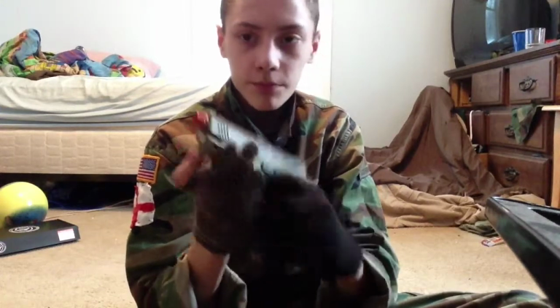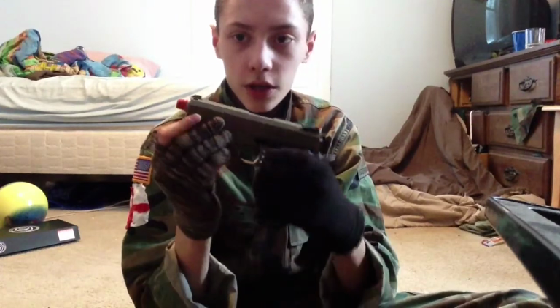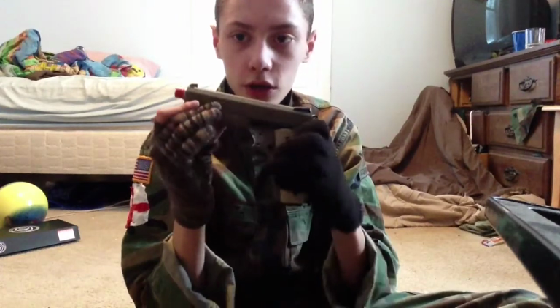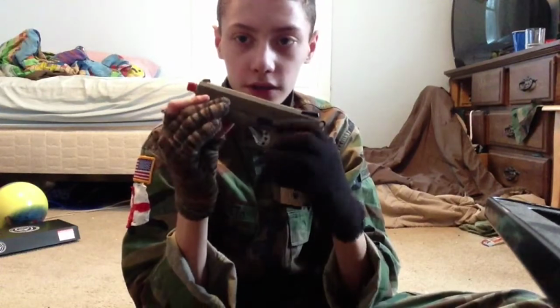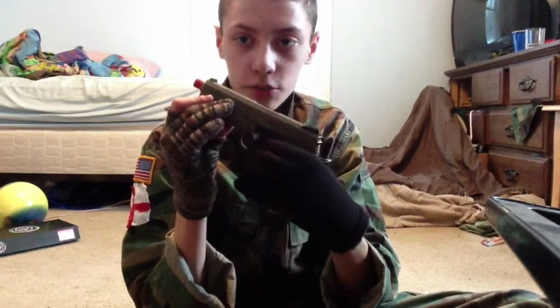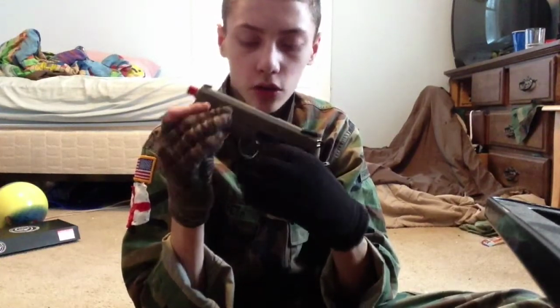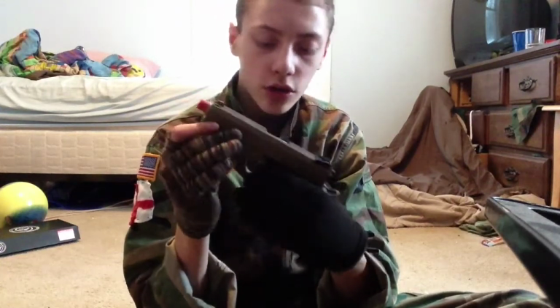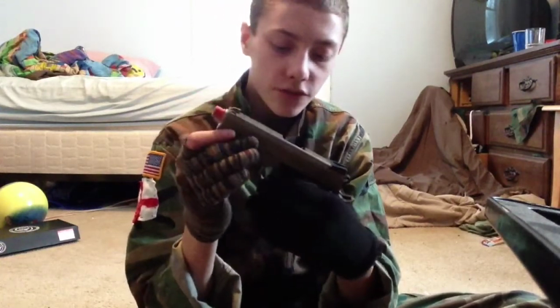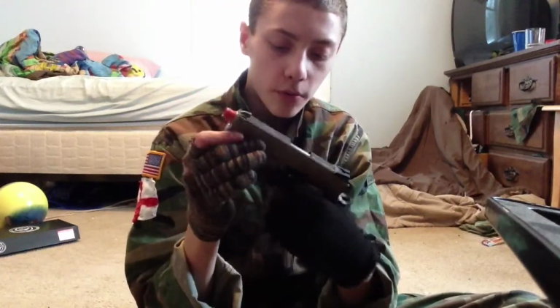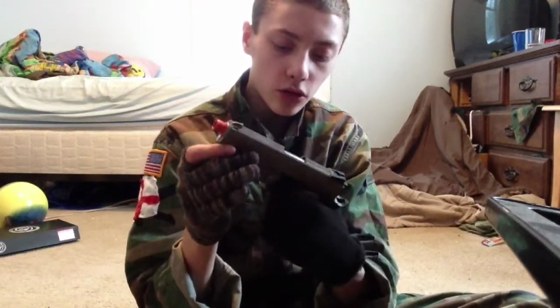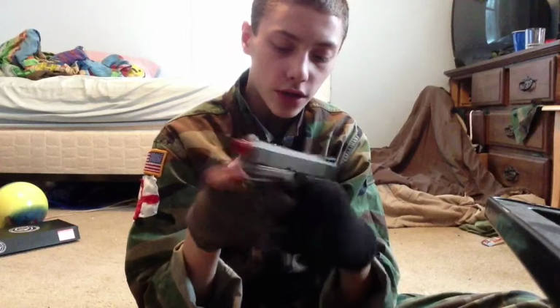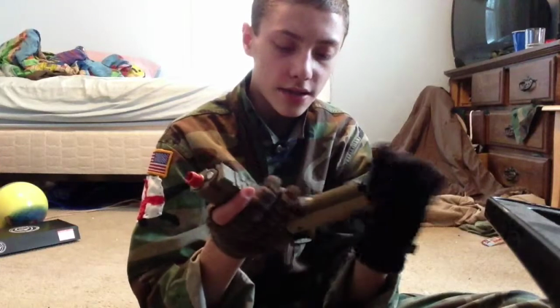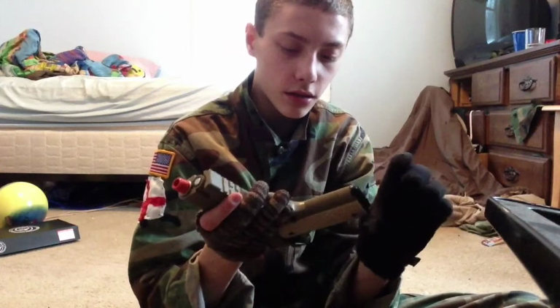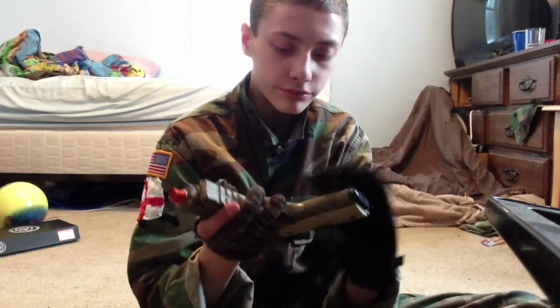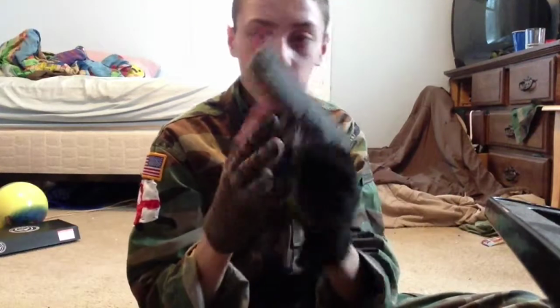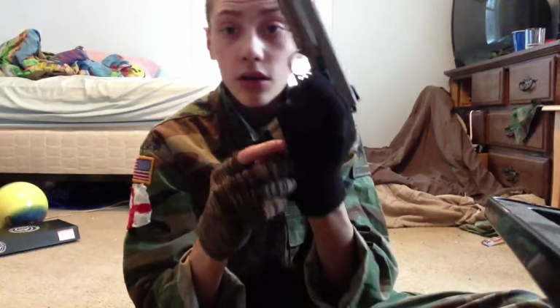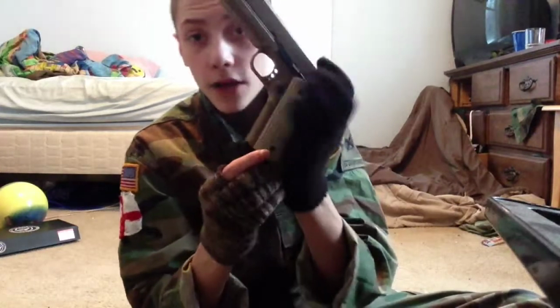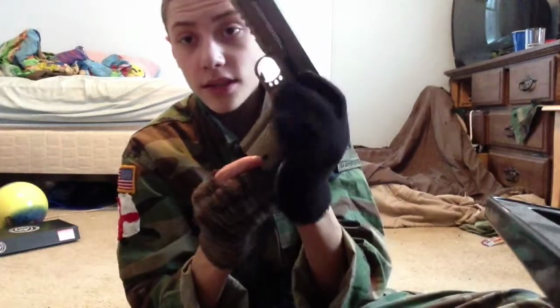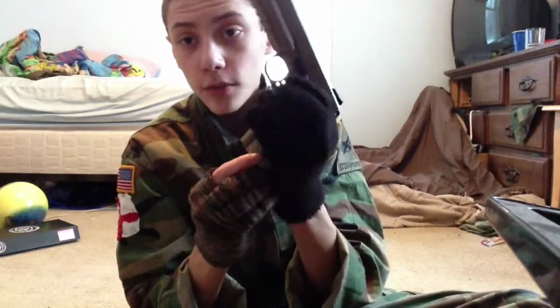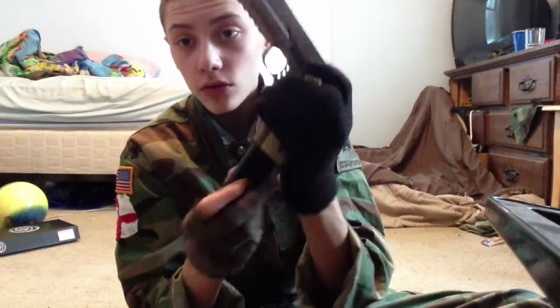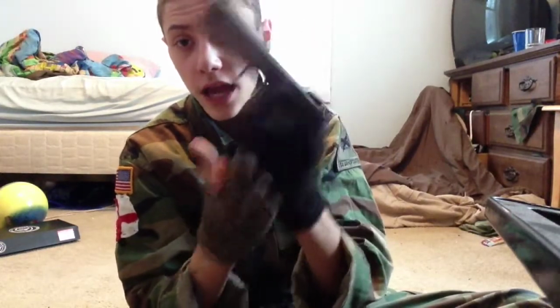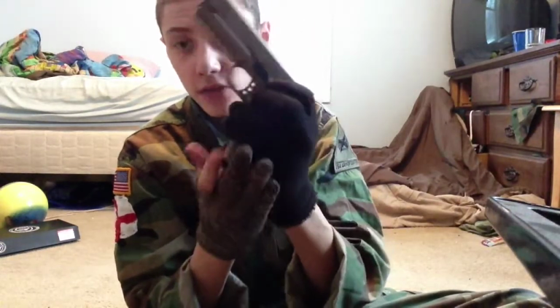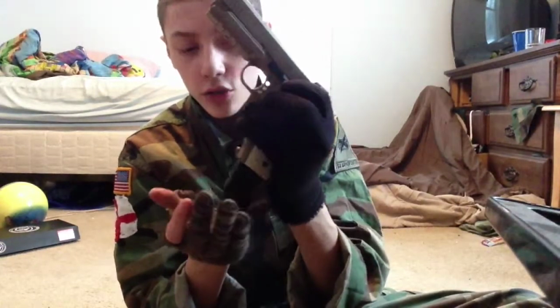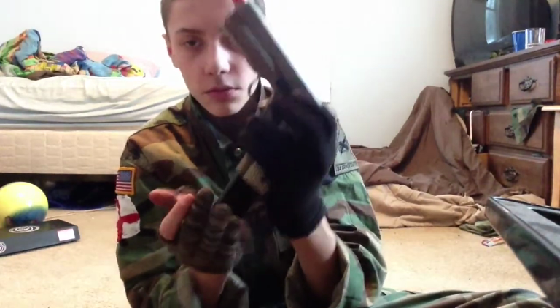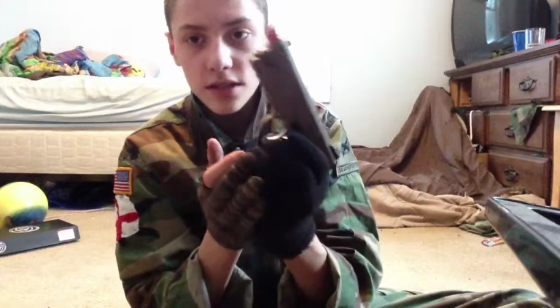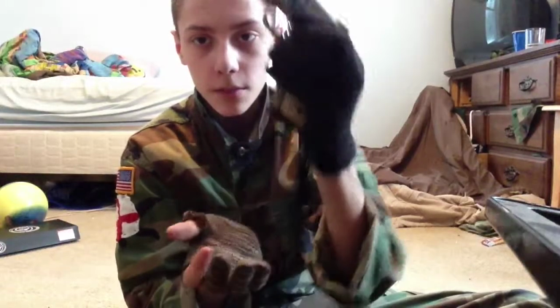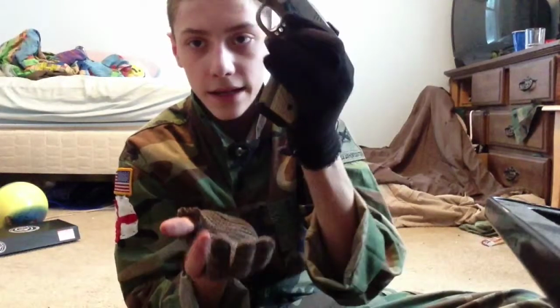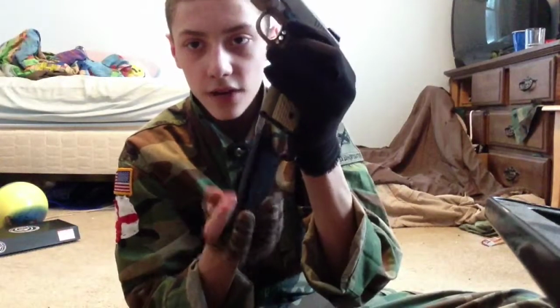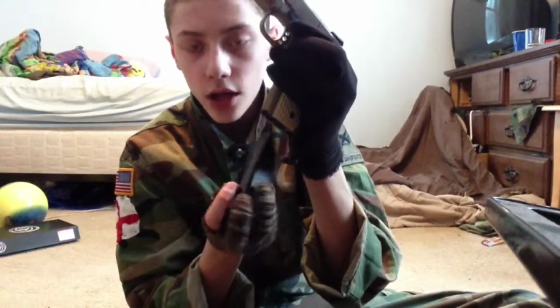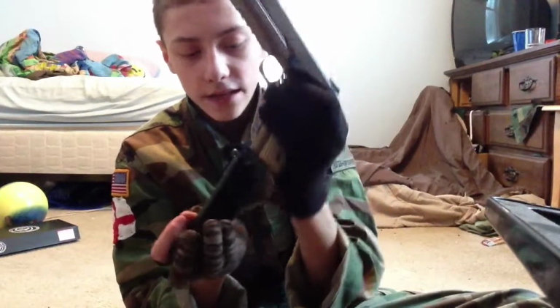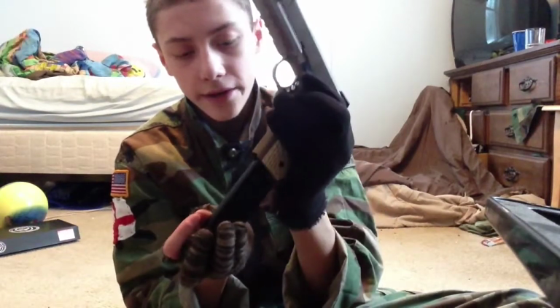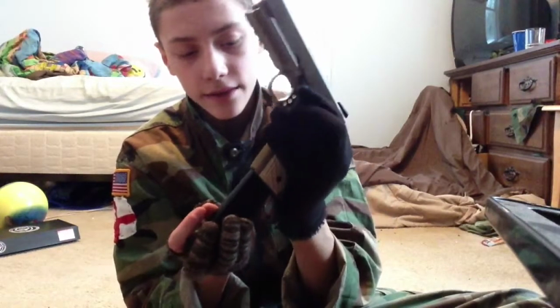The trigger — I like the custom trigger, it's full metal, looks really nice. Mag release is full metal as well, it's nice and crisp — the magazine is not going to fall out accidentally or anything like that.